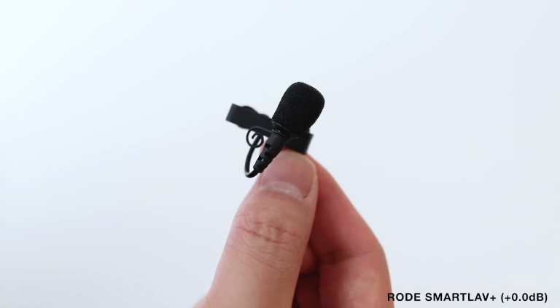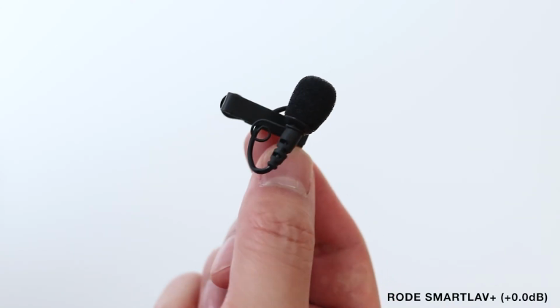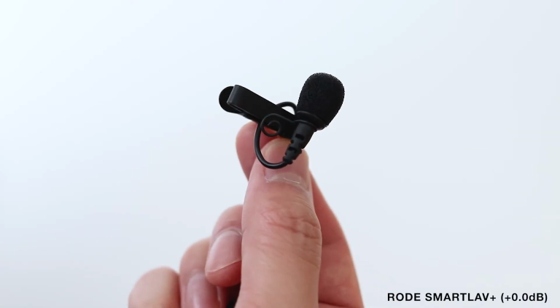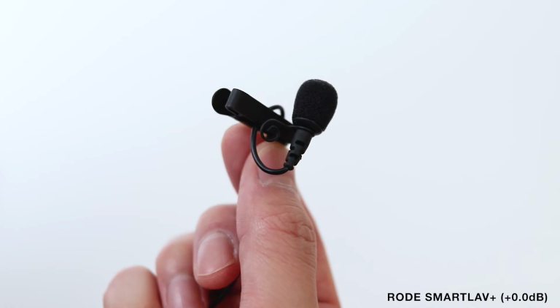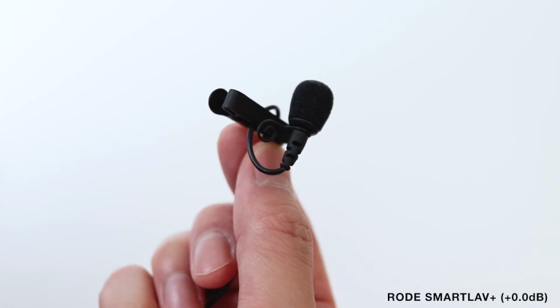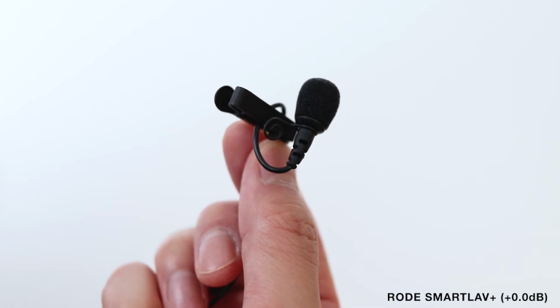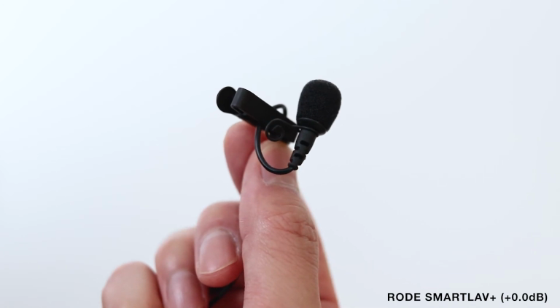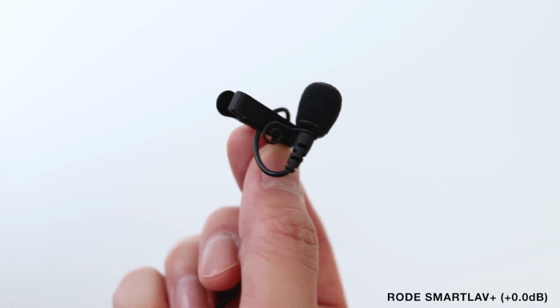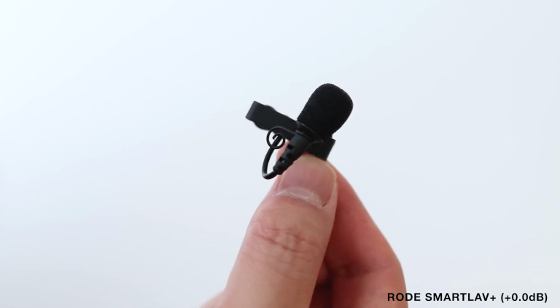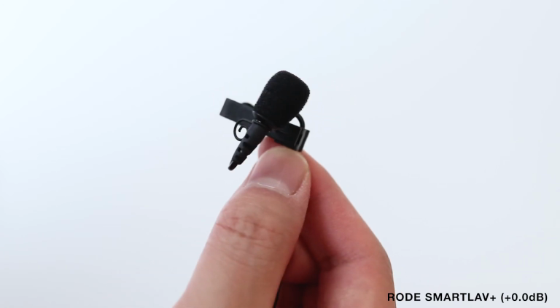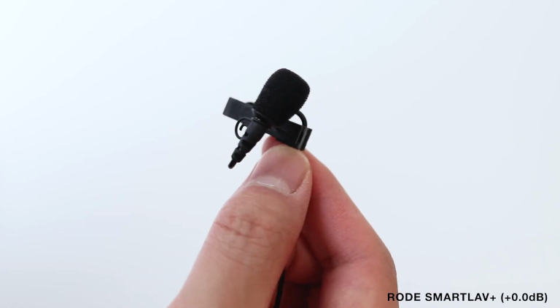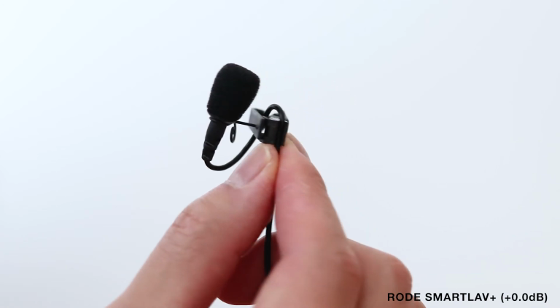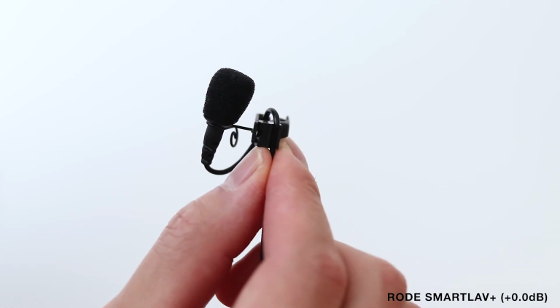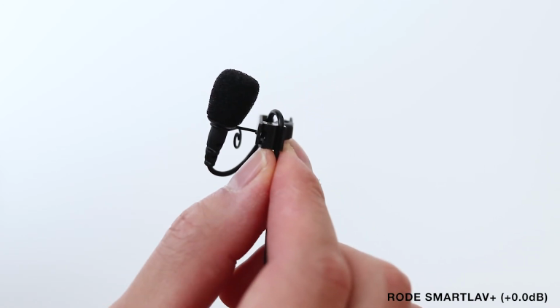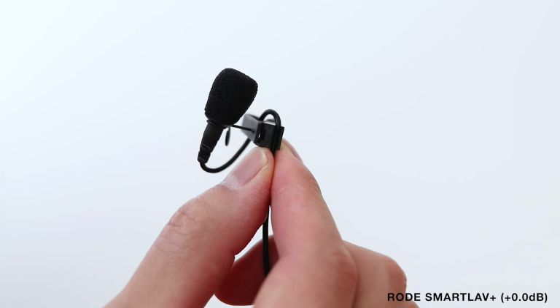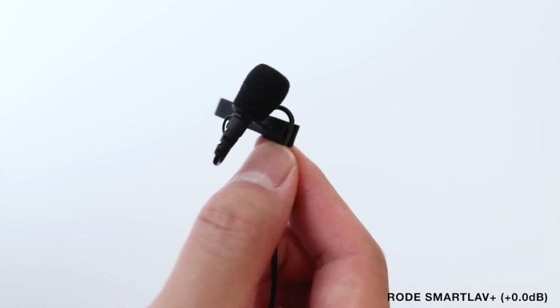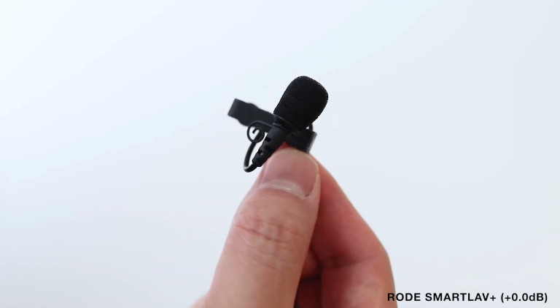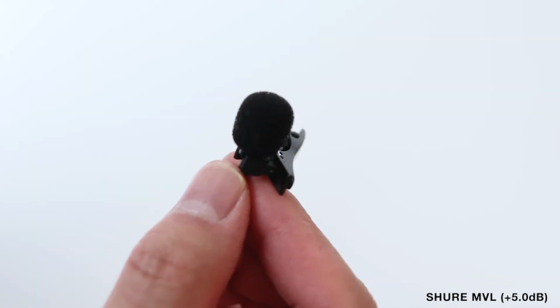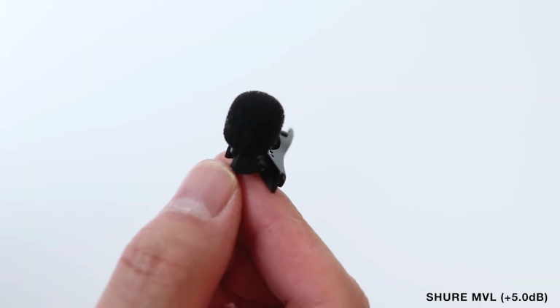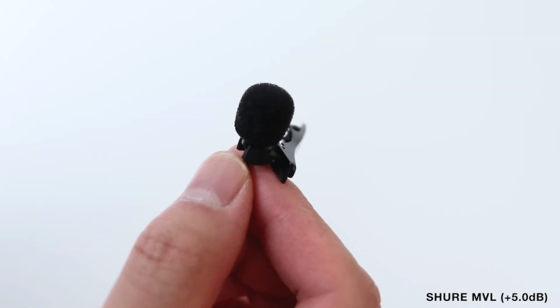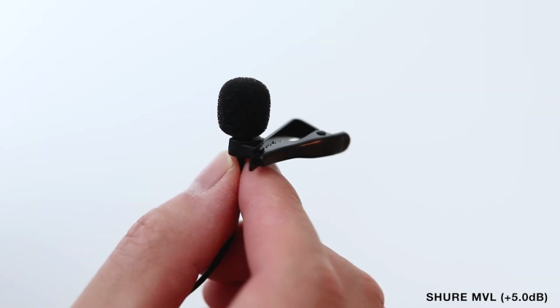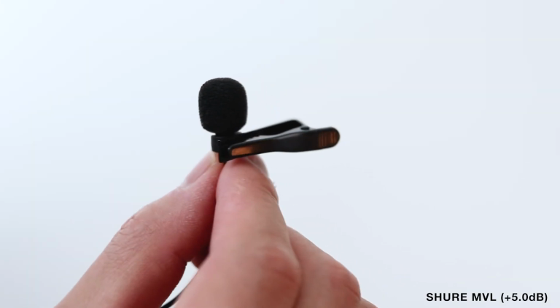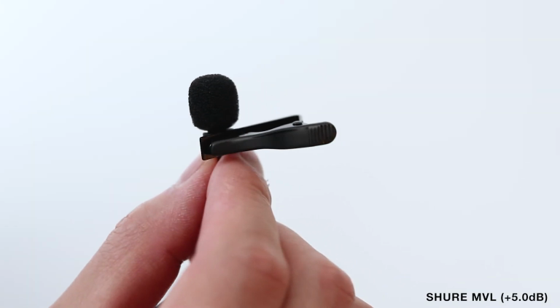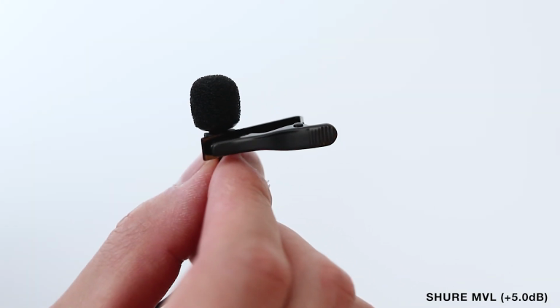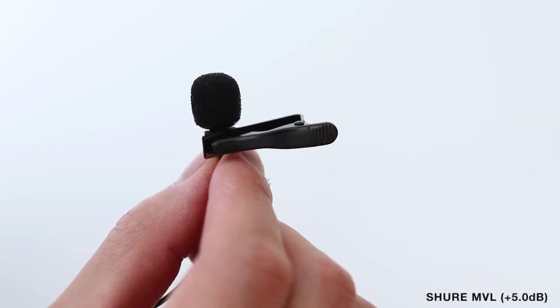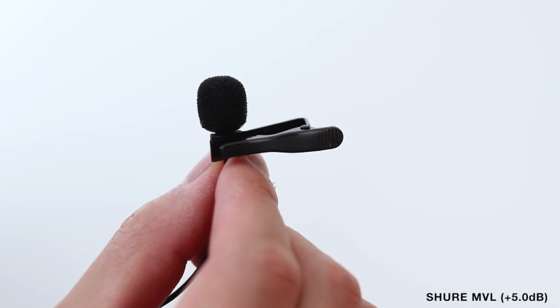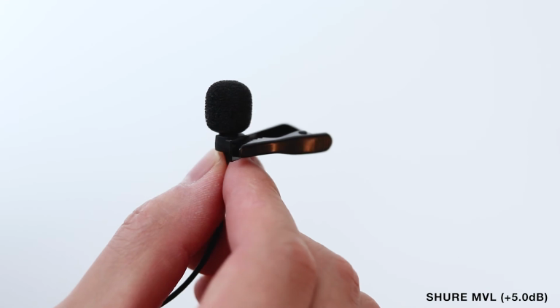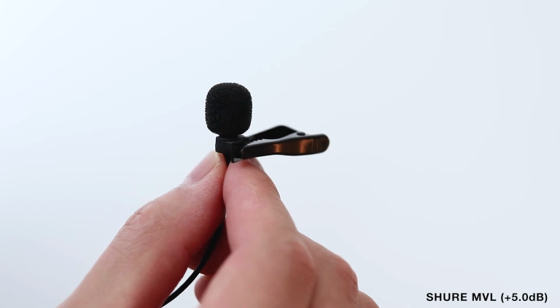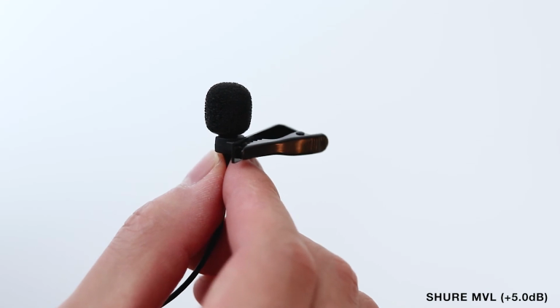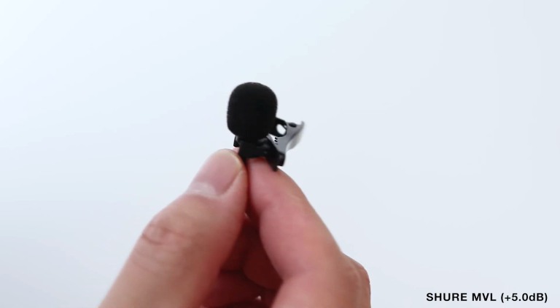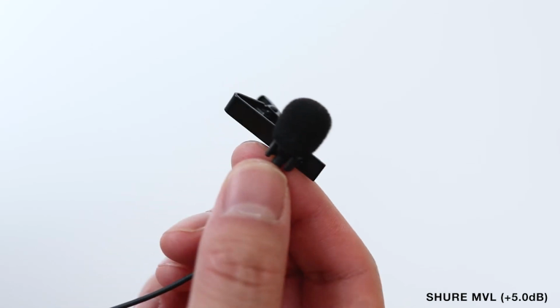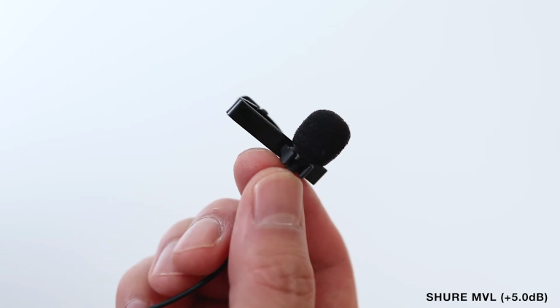Test 1, 2, 3. Test 1, 2, 3. You're hearing Rode SmartLav Plus and Shure MVL lavalier microphones. Test 1, 2, 3. Test 1, 2, 3. You're hearing Shure MVL and Rode SmartLav Plus lavalier microphones.